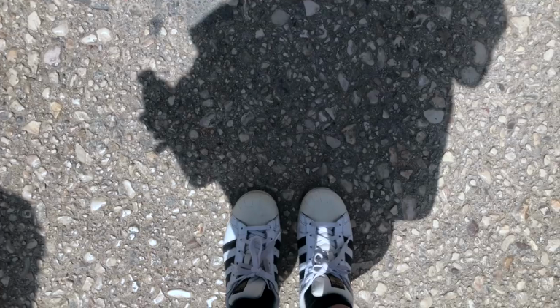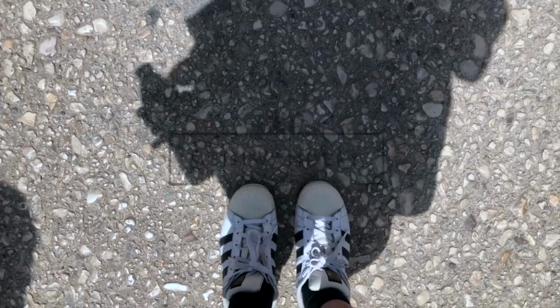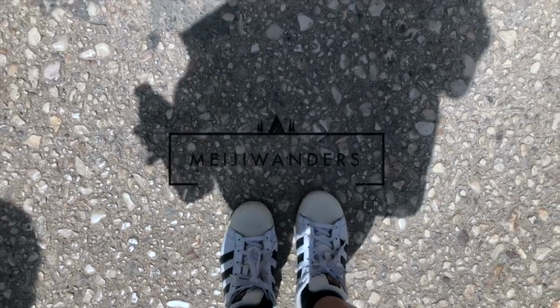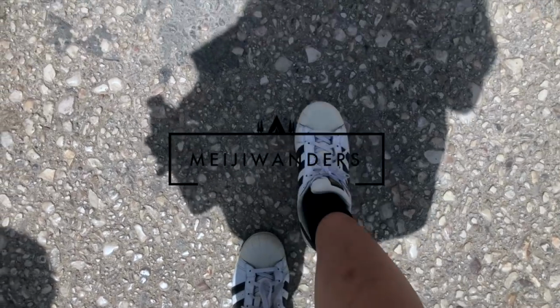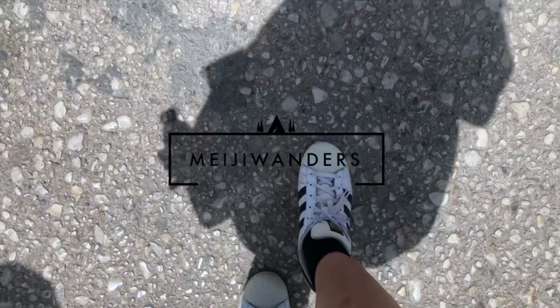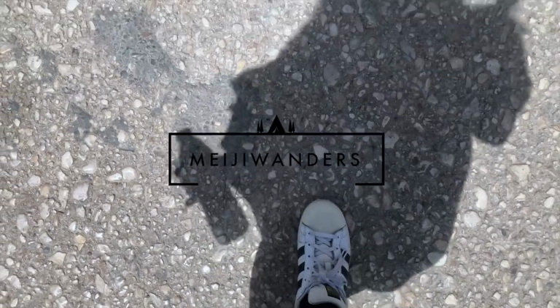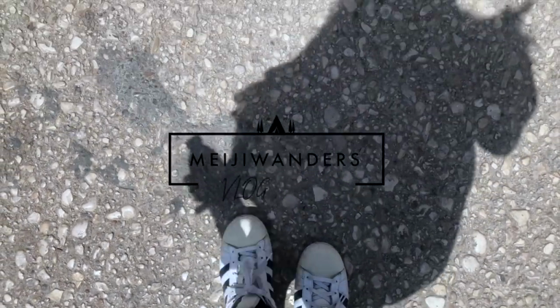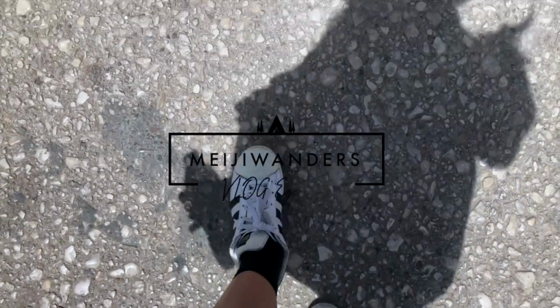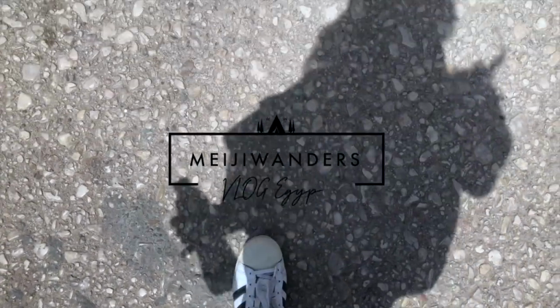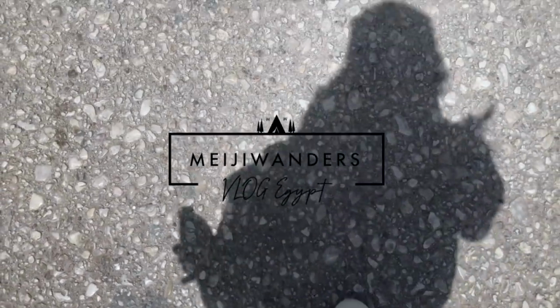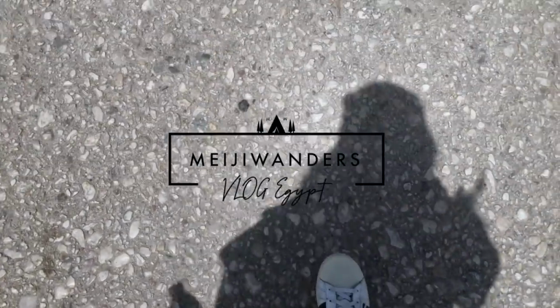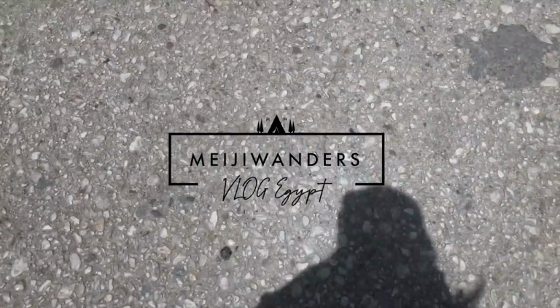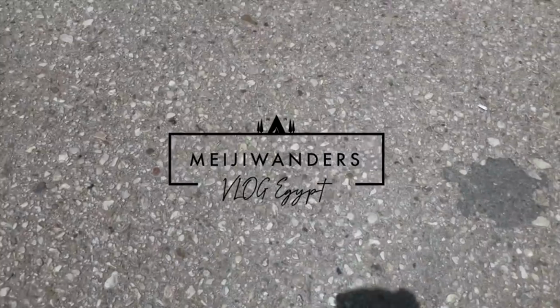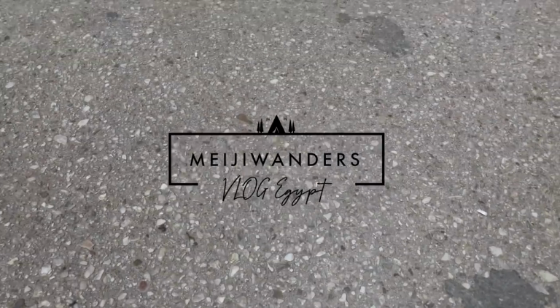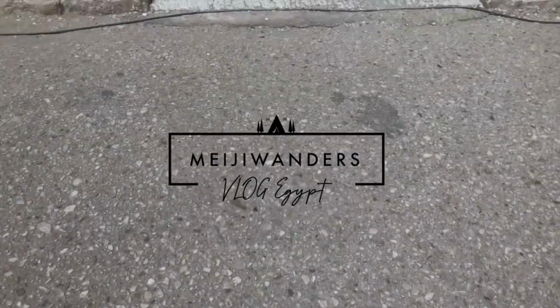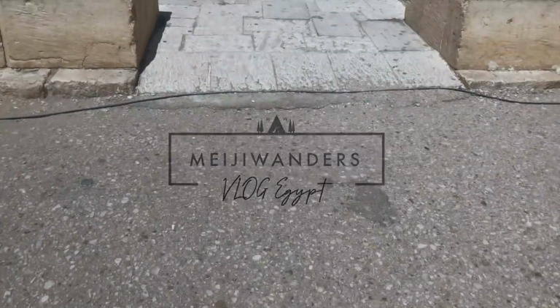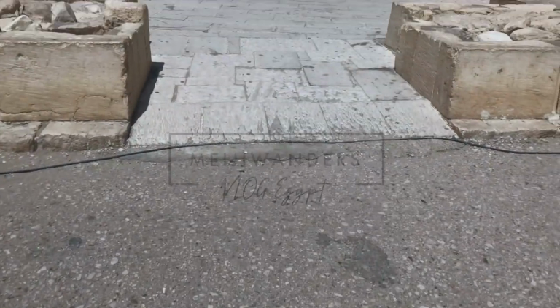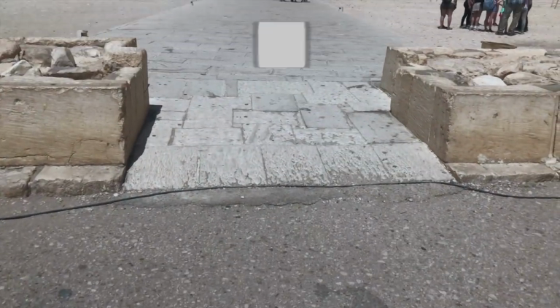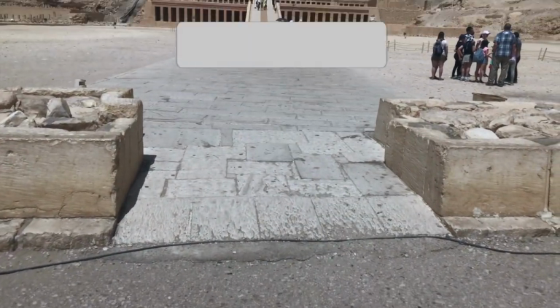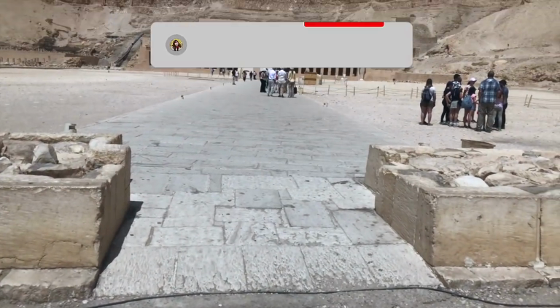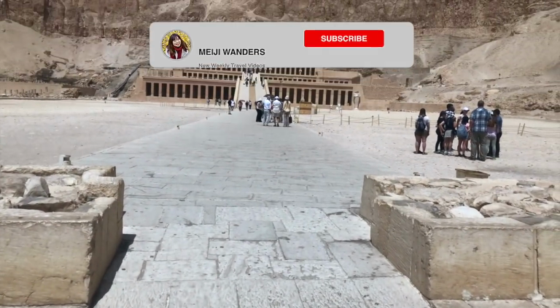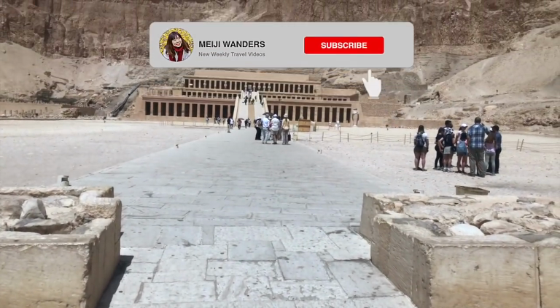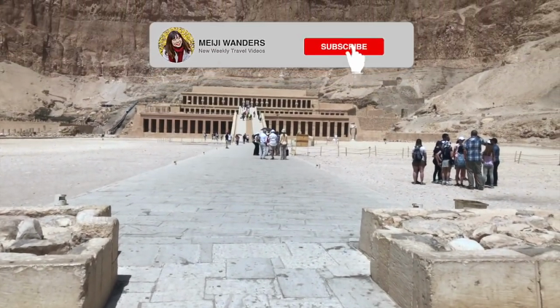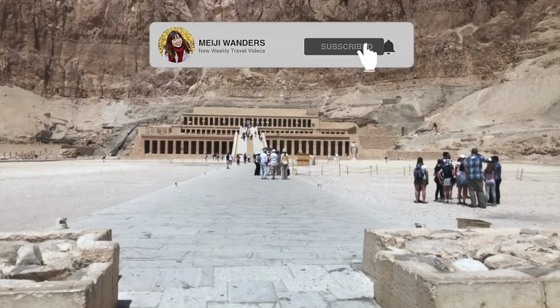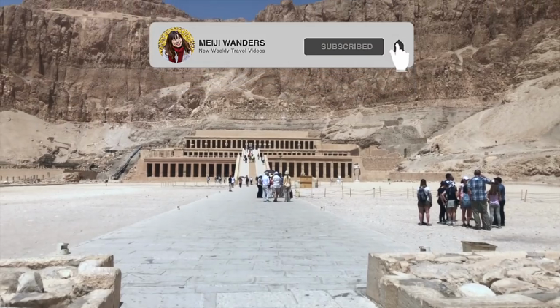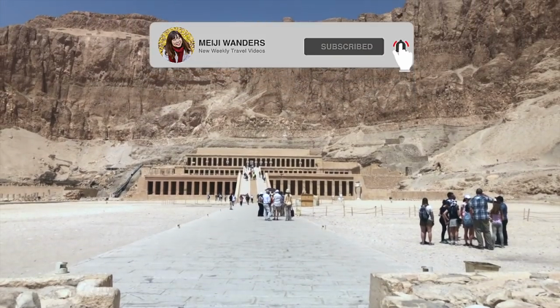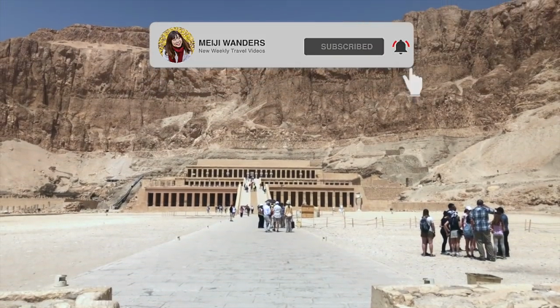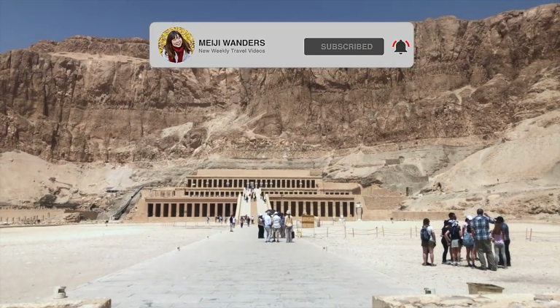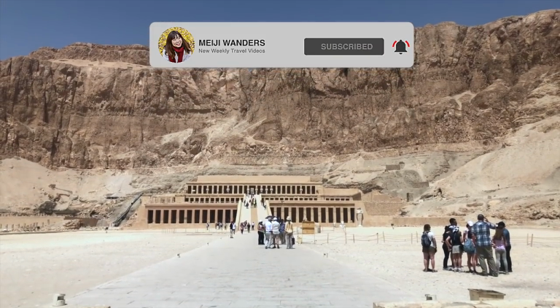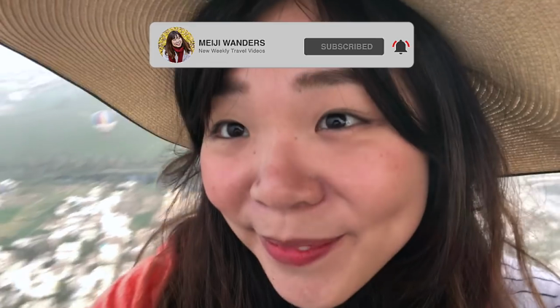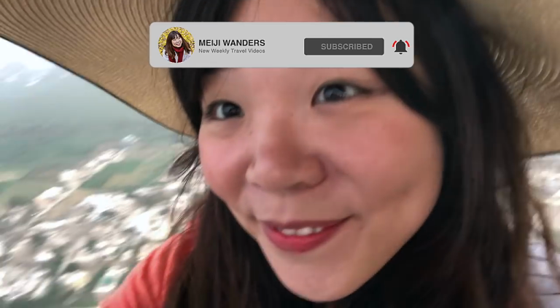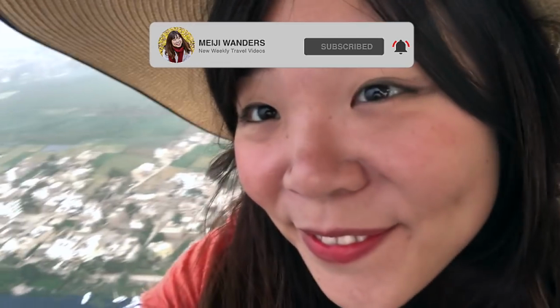Hi guys, welcome back to Magic Wonder channel. You are watching episode 4 of my journey in Egypt. You can check out my channel to watch the previous episodes and subscribe so you won't miss the next one.